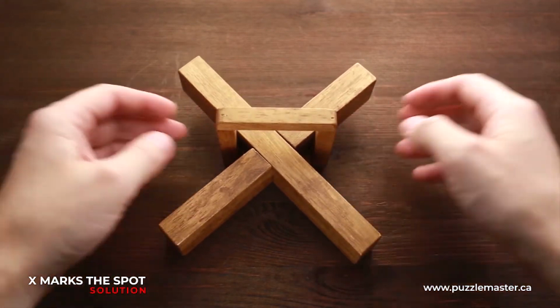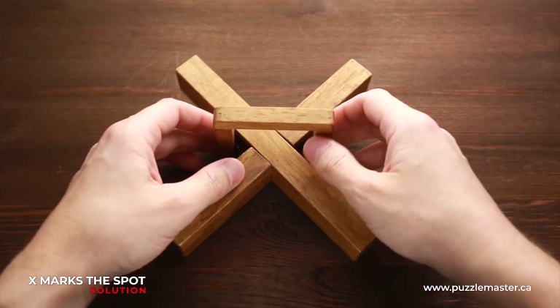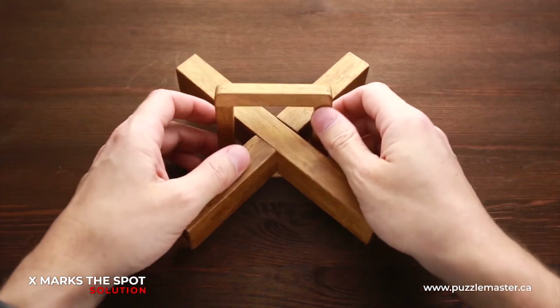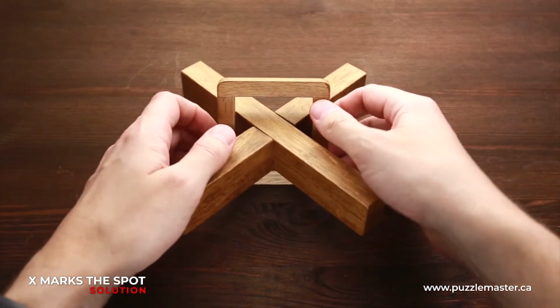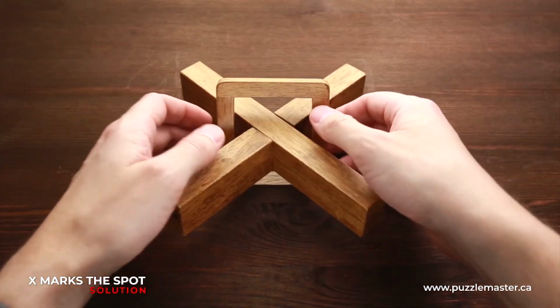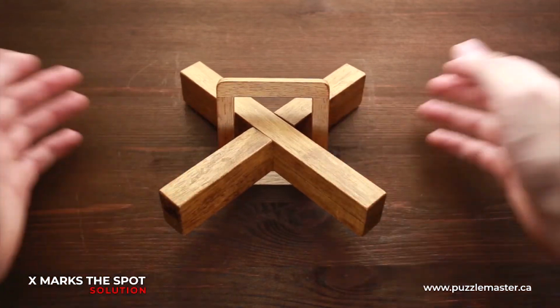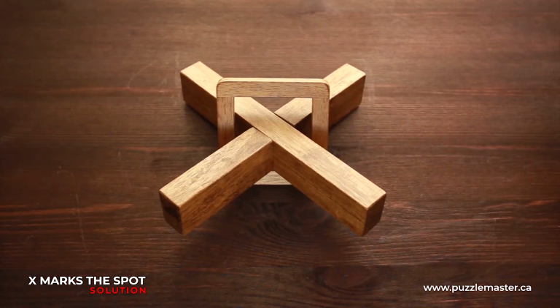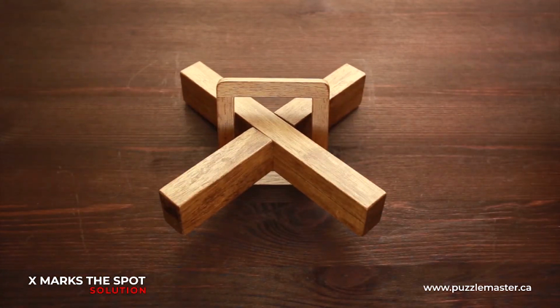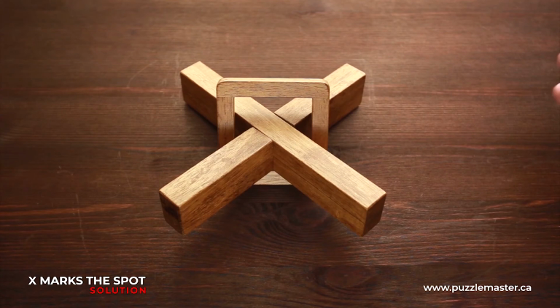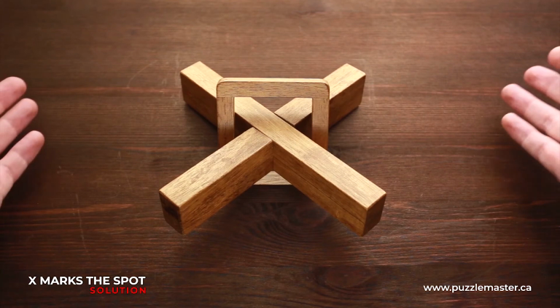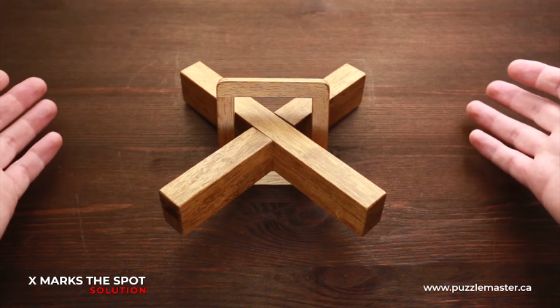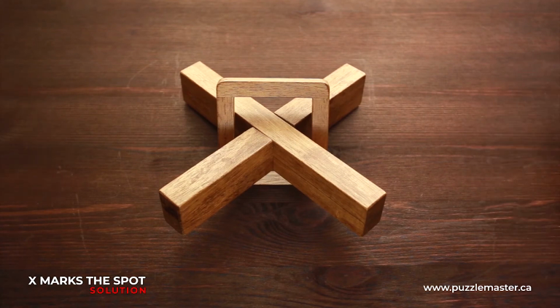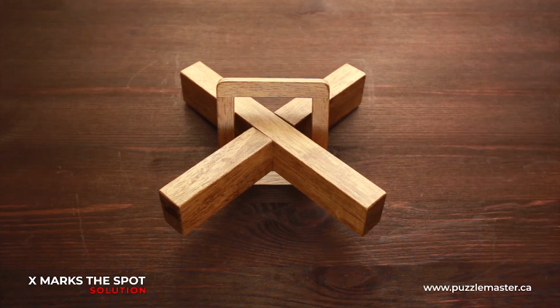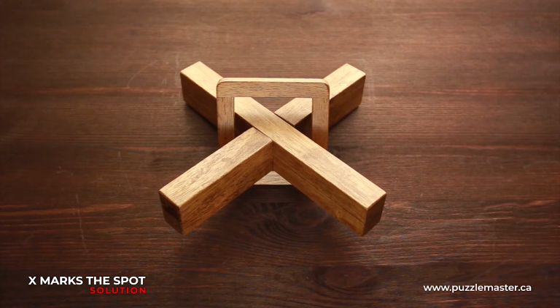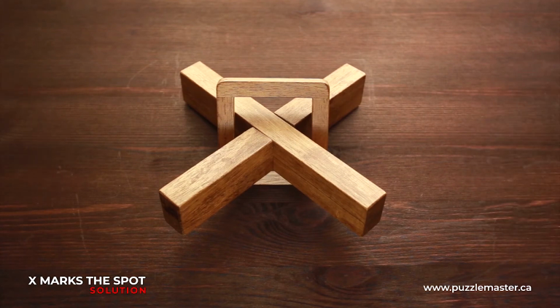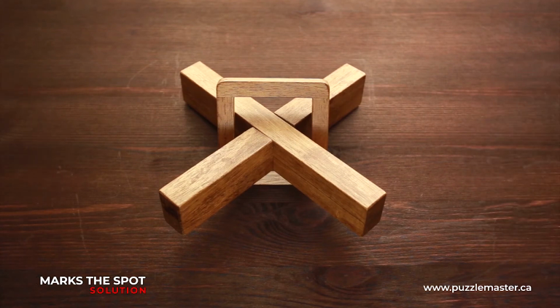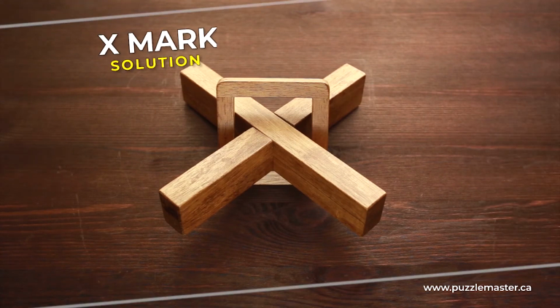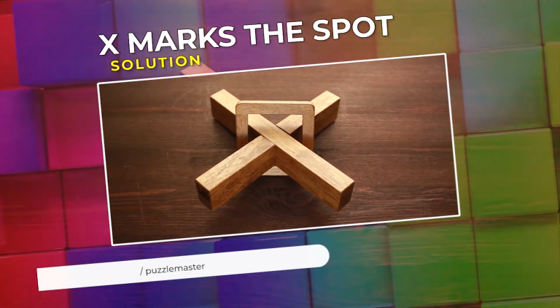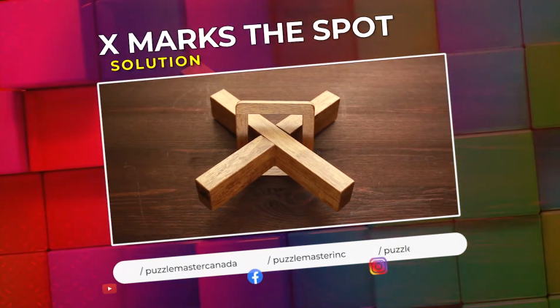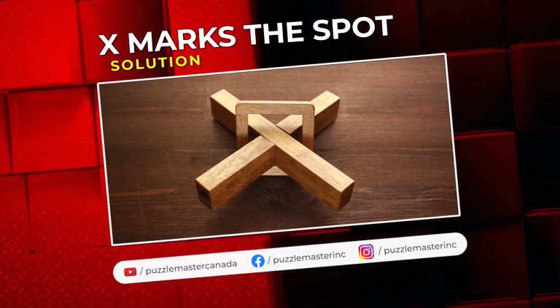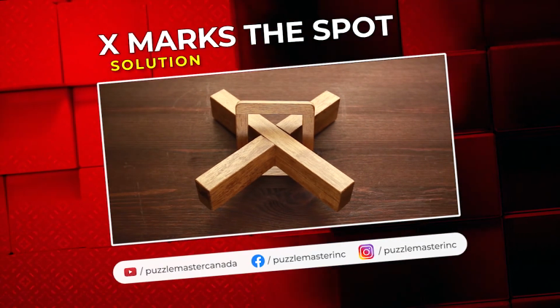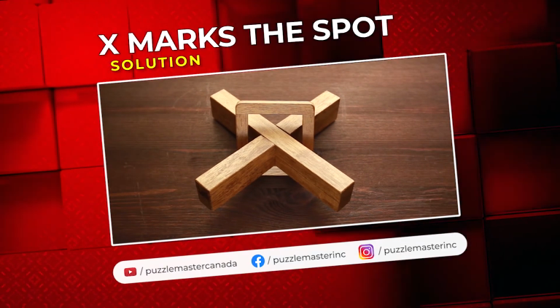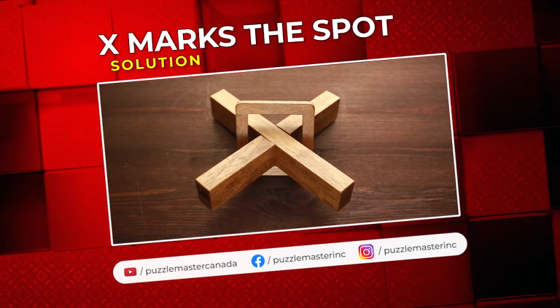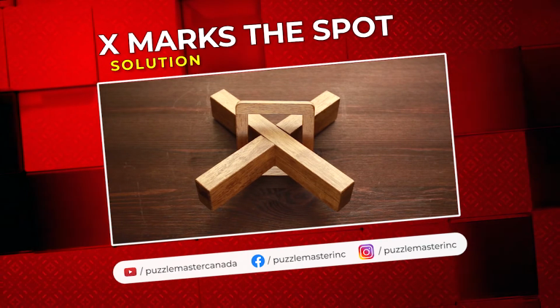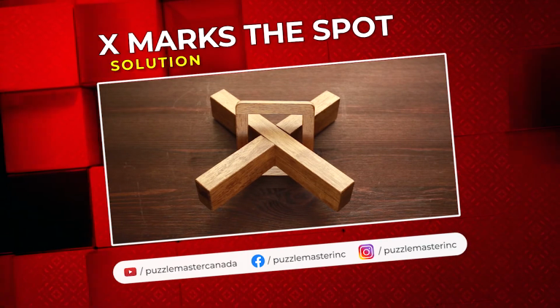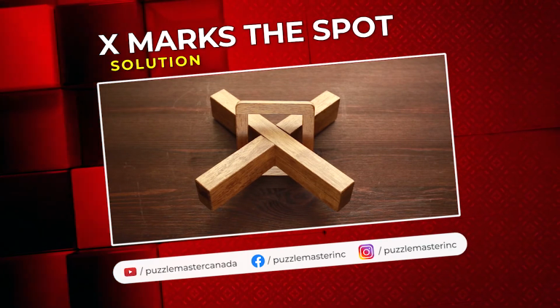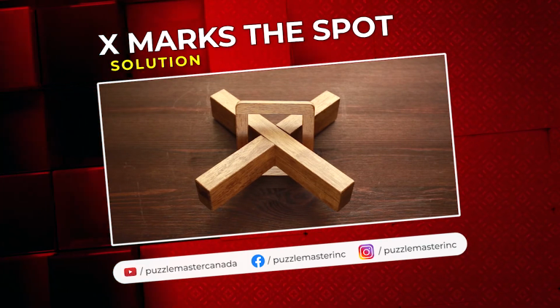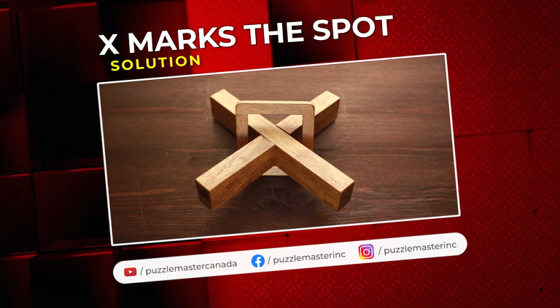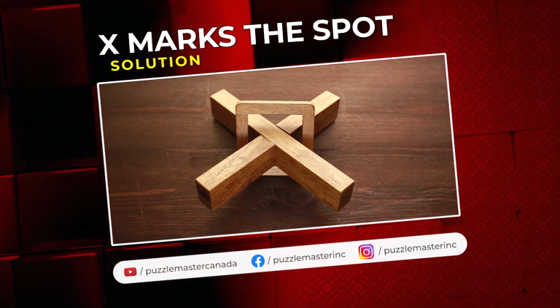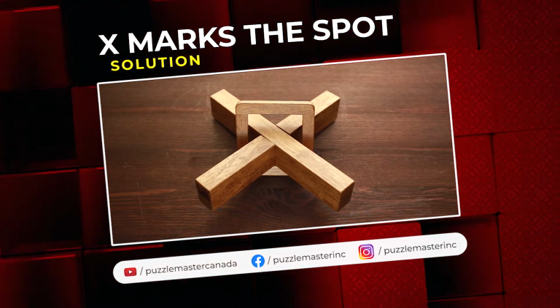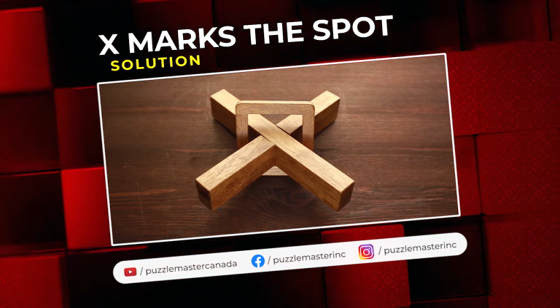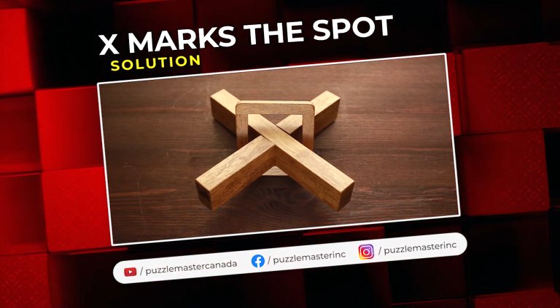Very interesting puzzle. If you like this puzzle and you want to try some other great wooden puzzles, go to puzzlemaster.ca. See you next time.